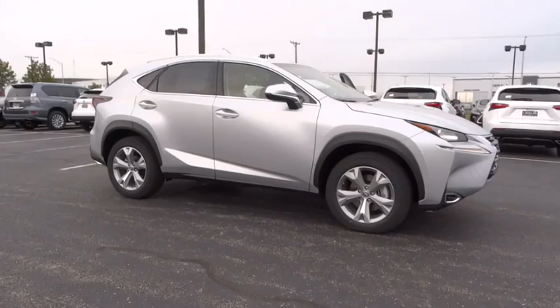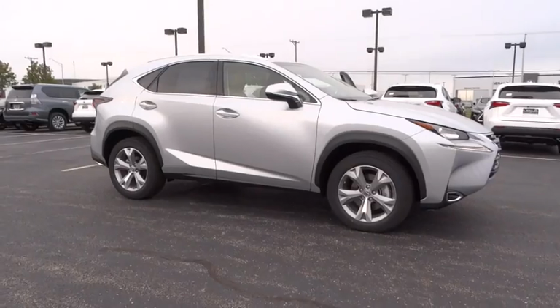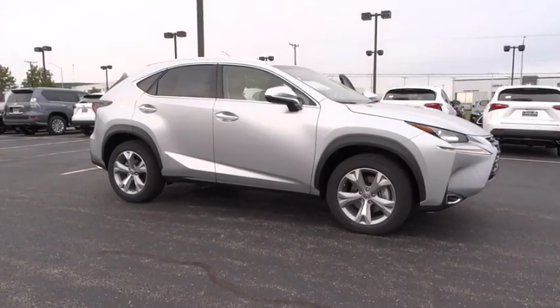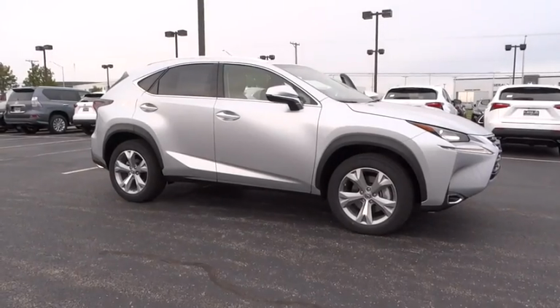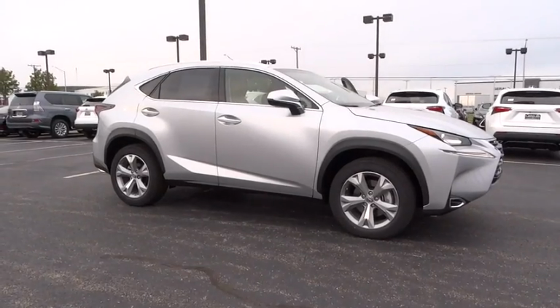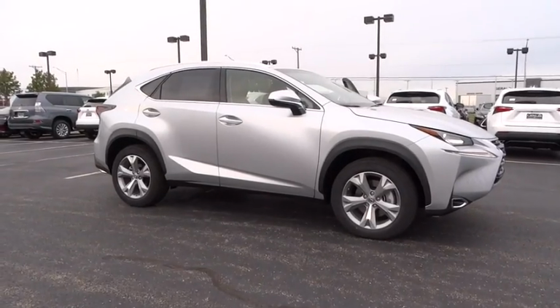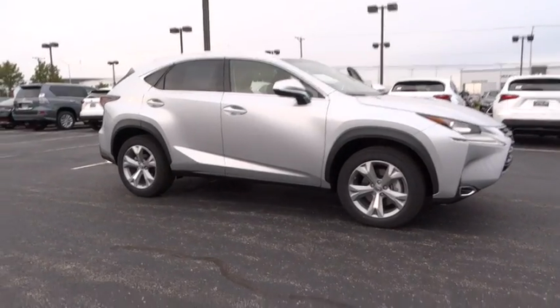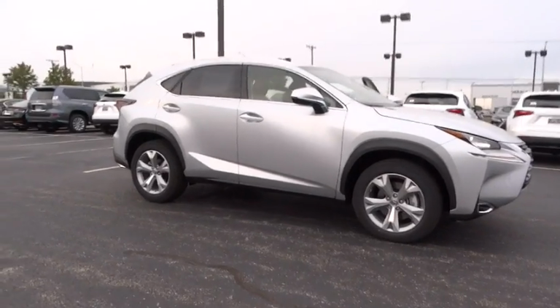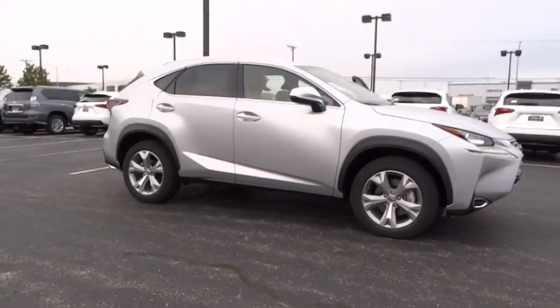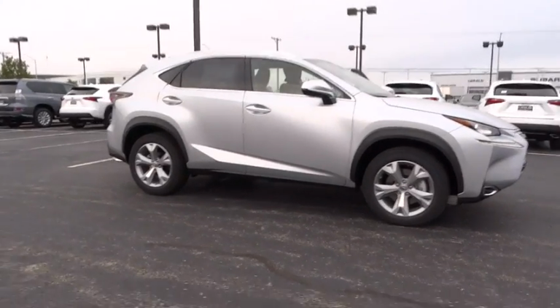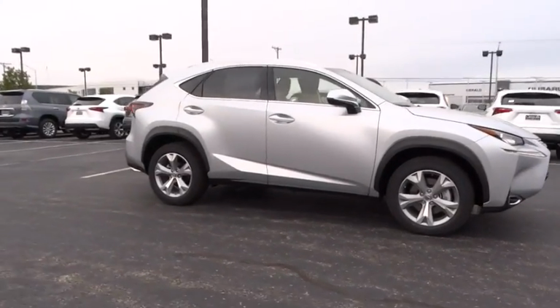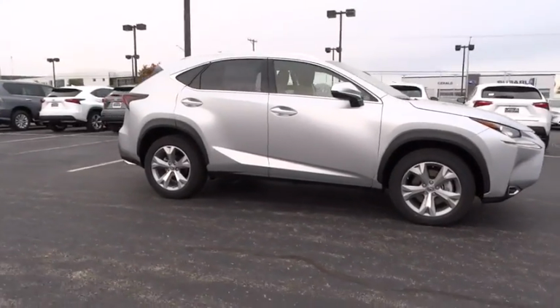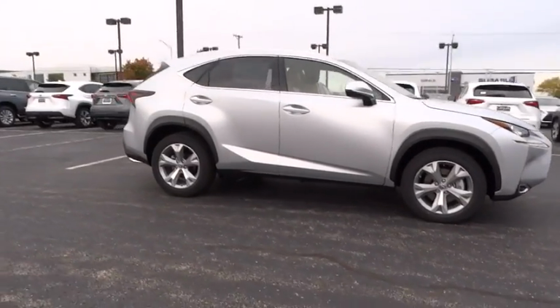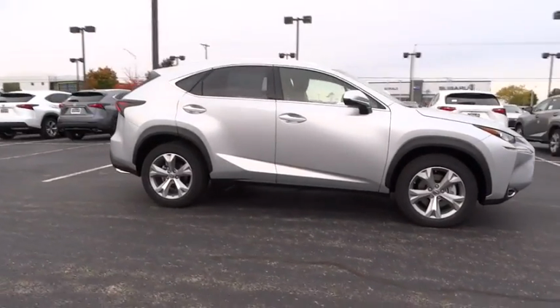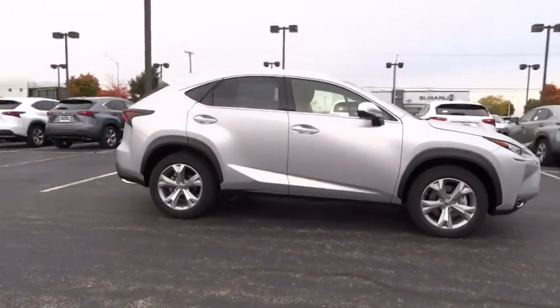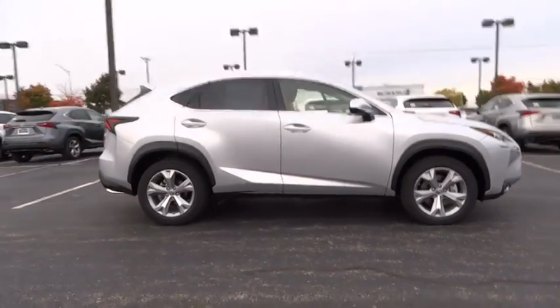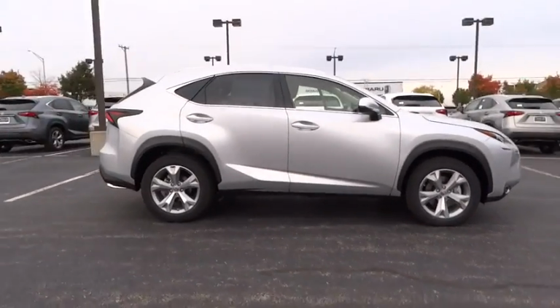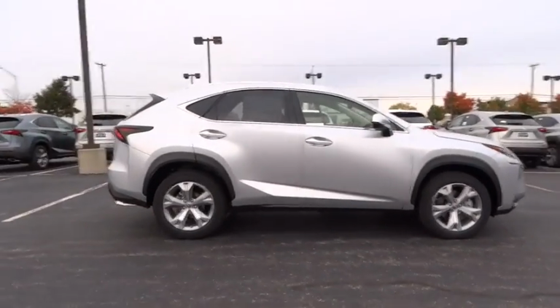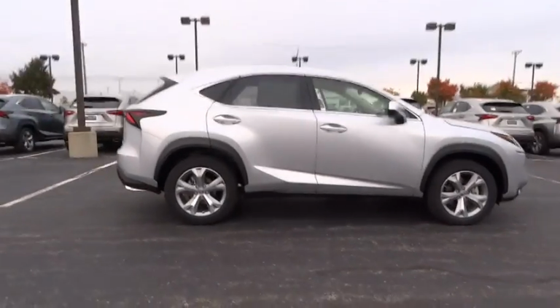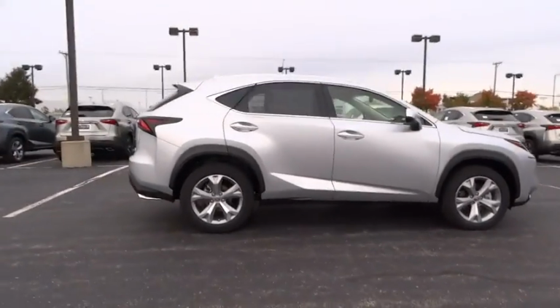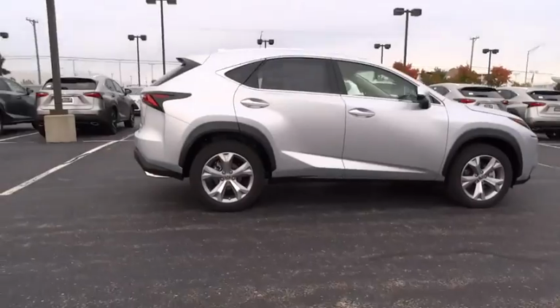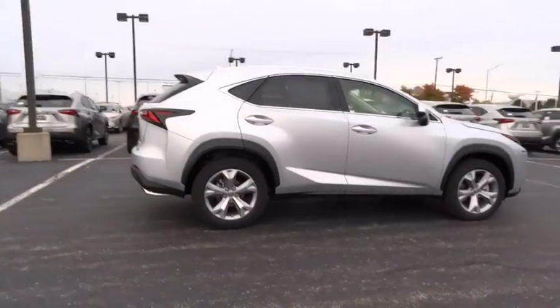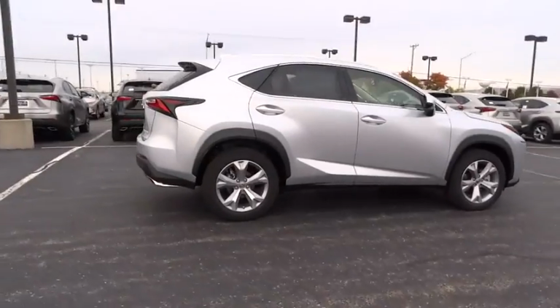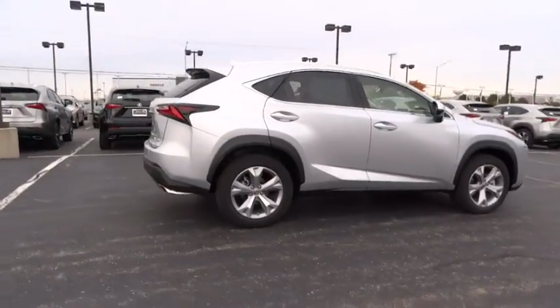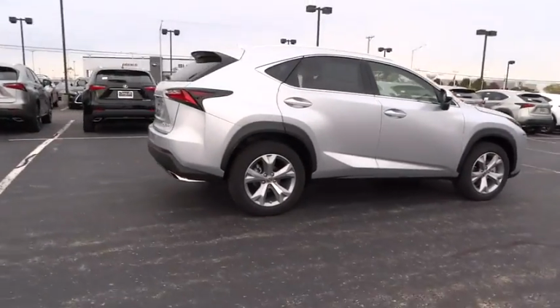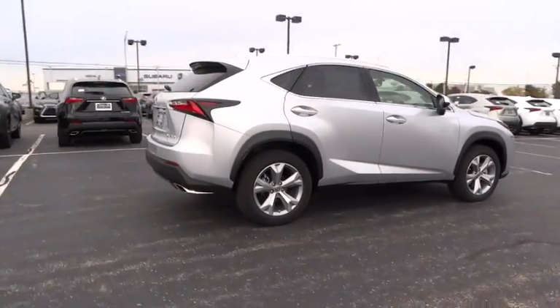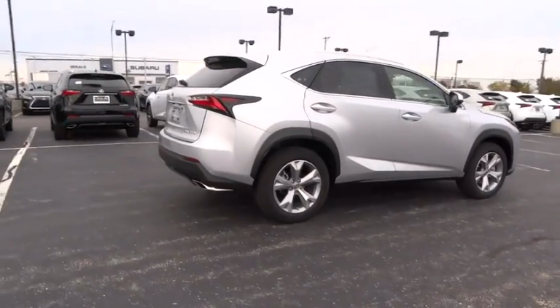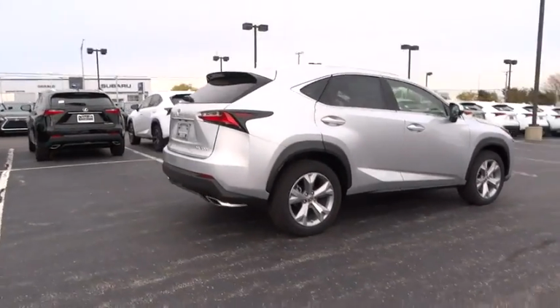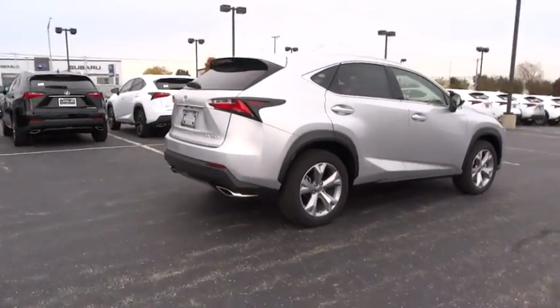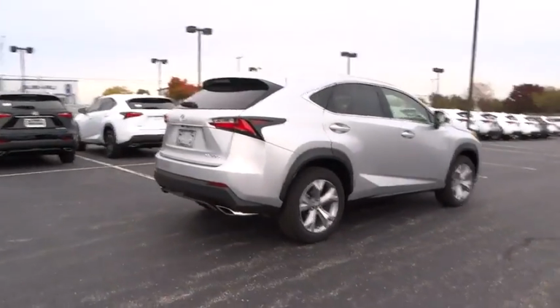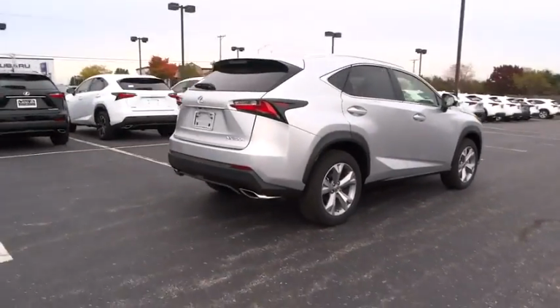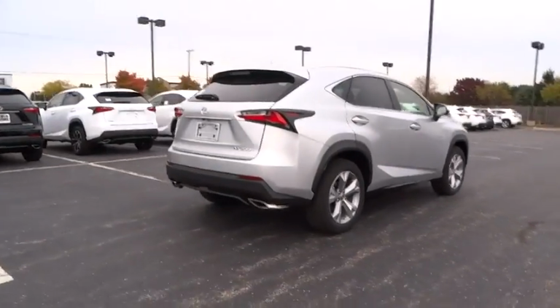The 2017 Lexus NX. The Lexus NX is sculpted to look nimble while hinting at the incredible power concentrated inside.